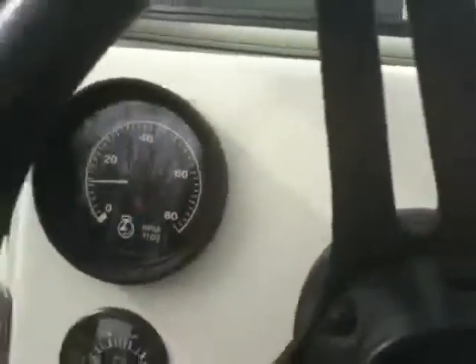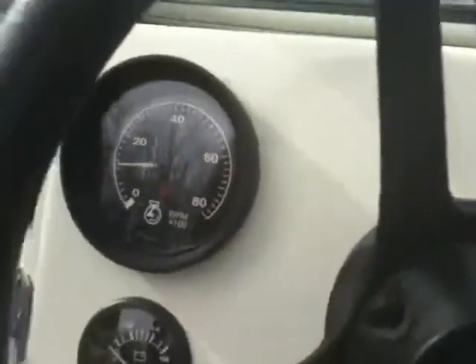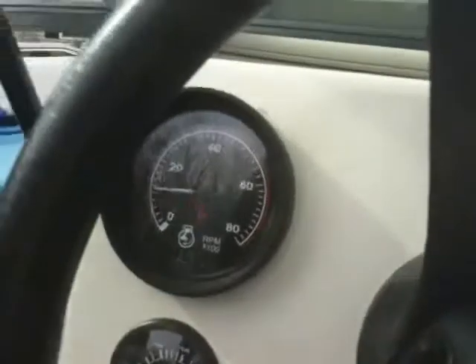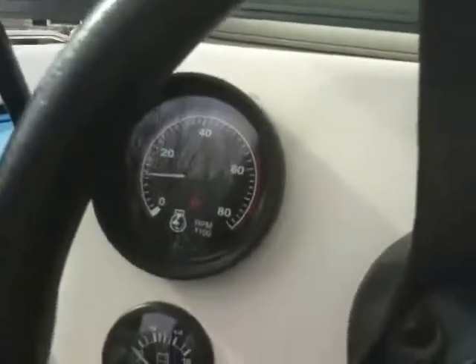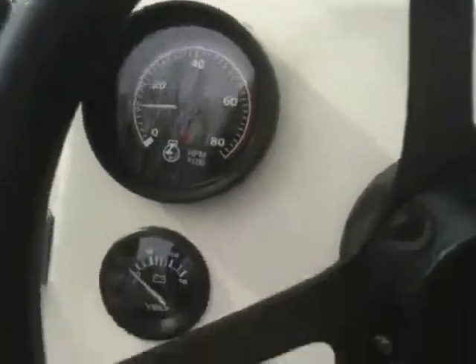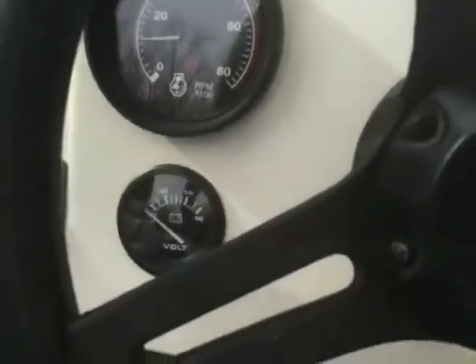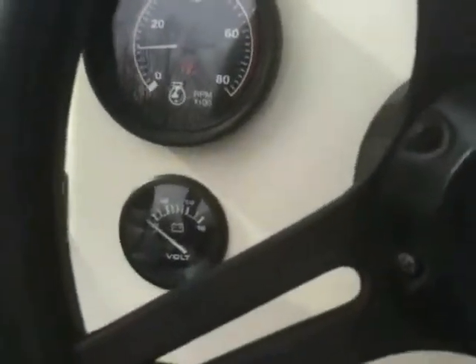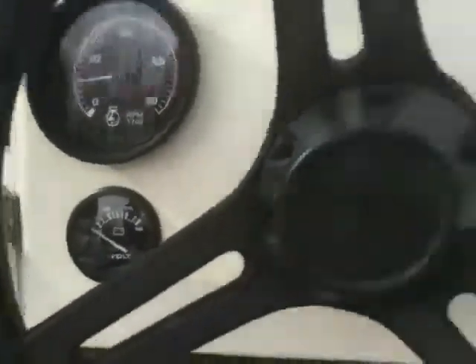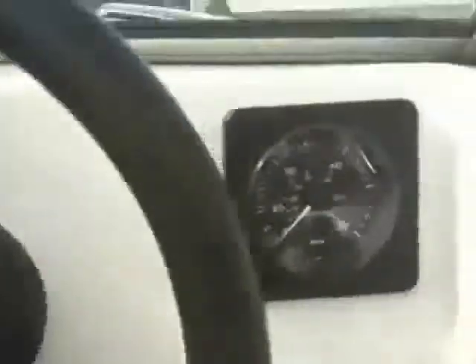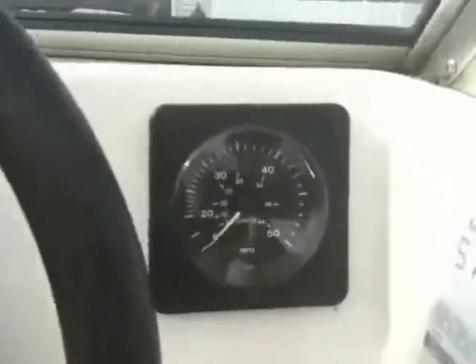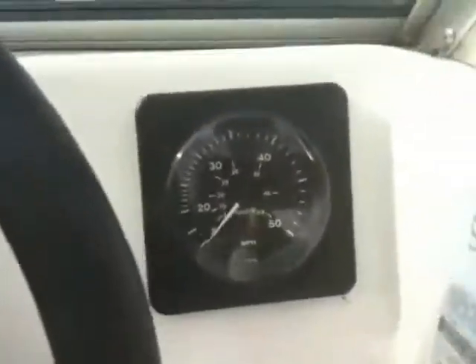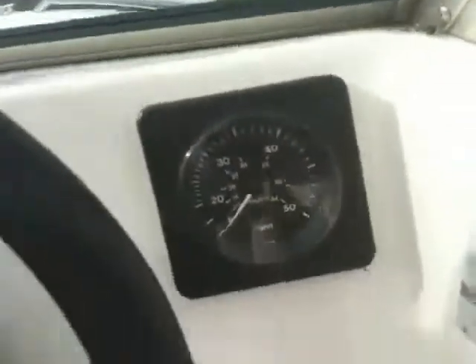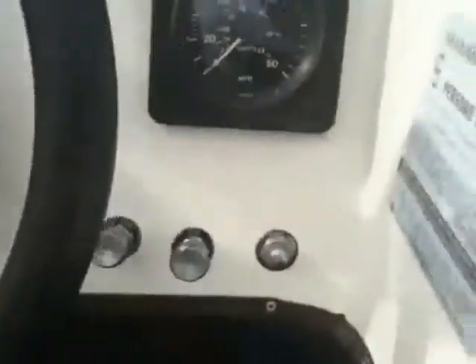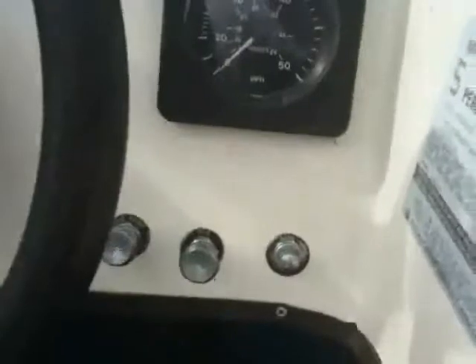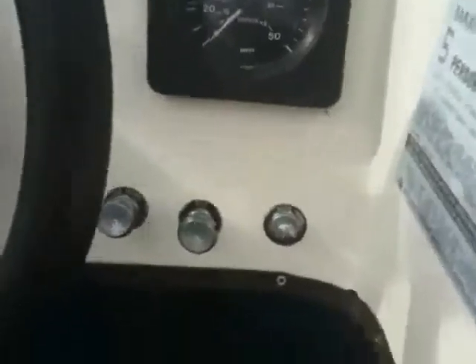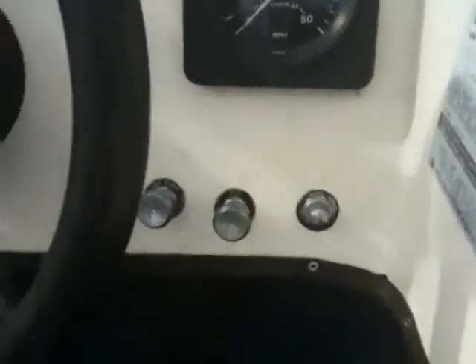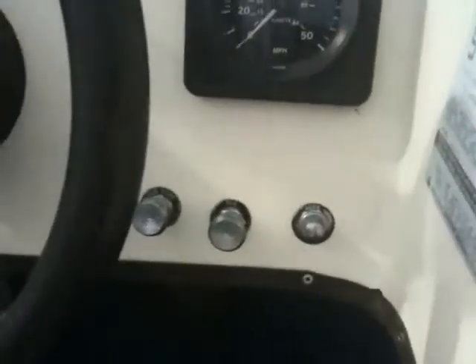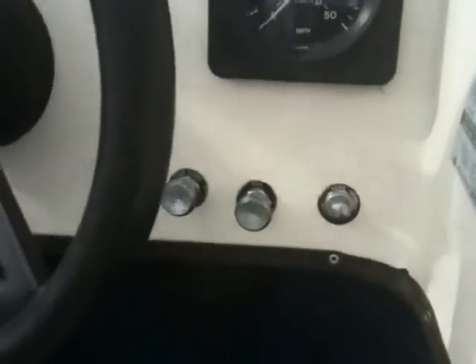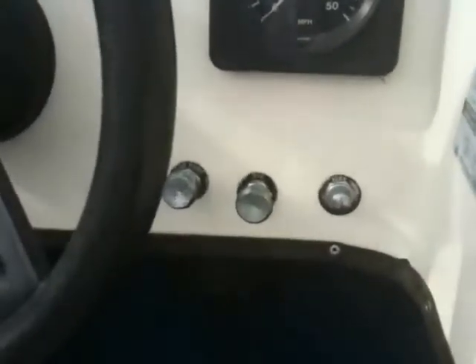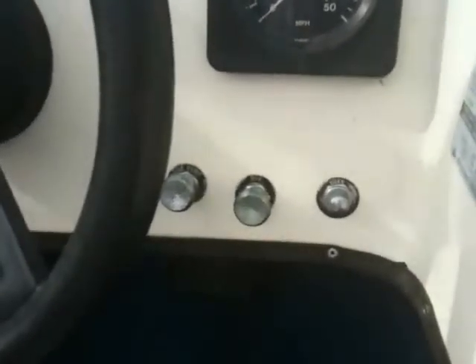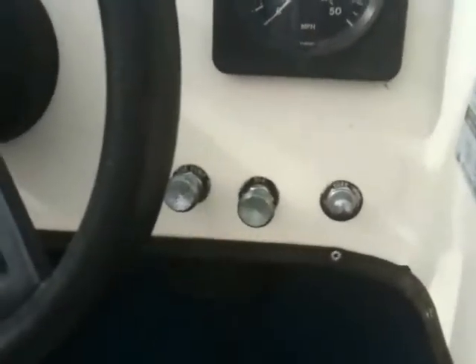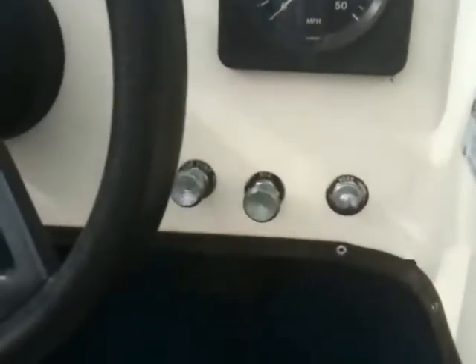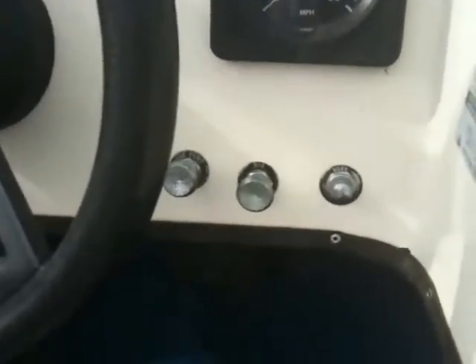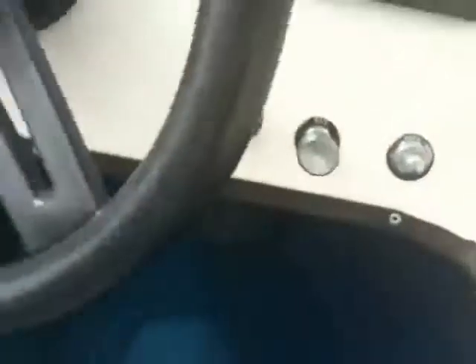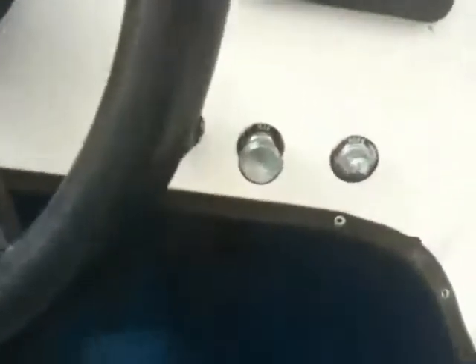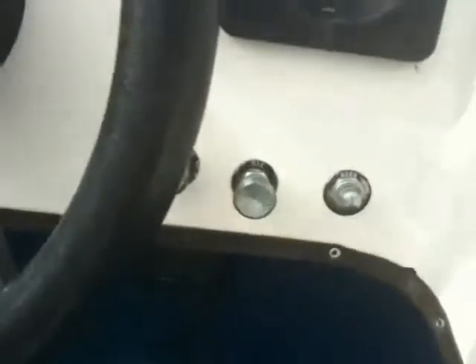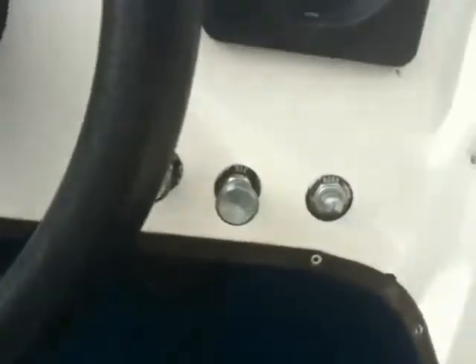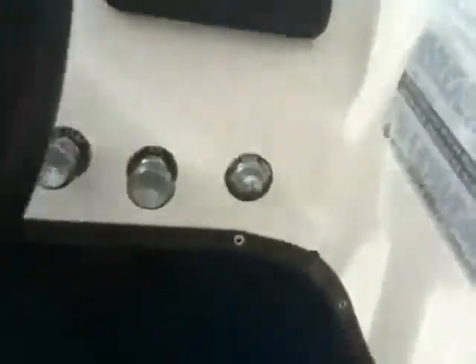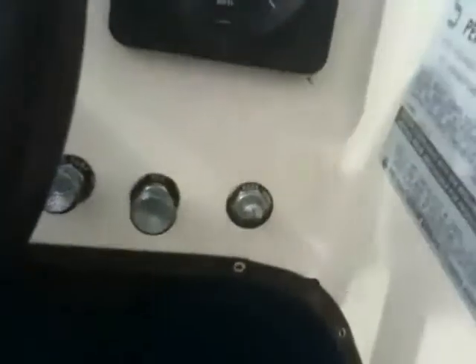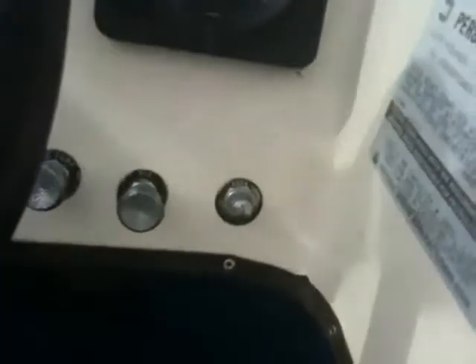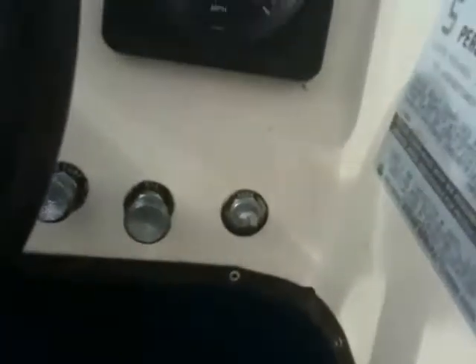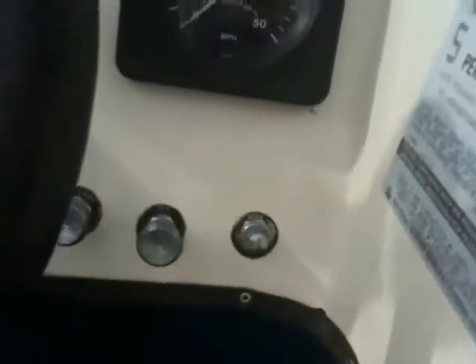The boat is equipped with a tachometer, fuel gauge, and speedometer. It also comes with a 500 GPH bilge pump, nav lights, and an electric horn.